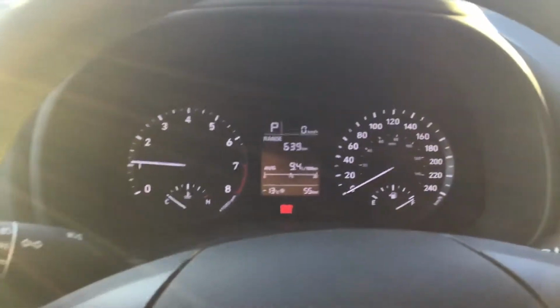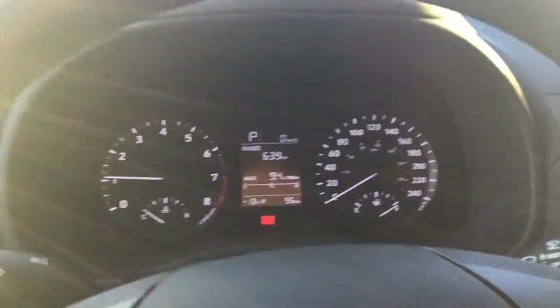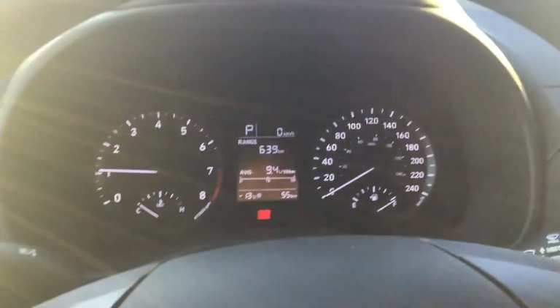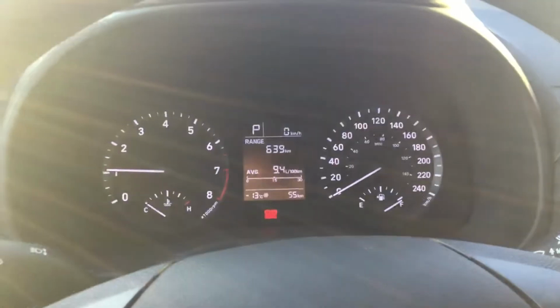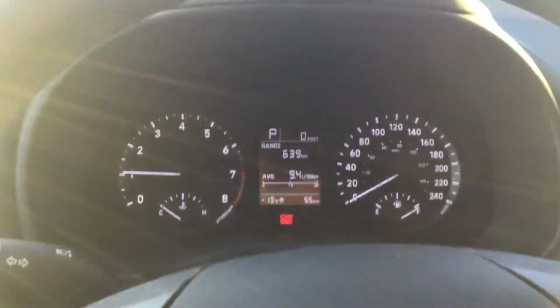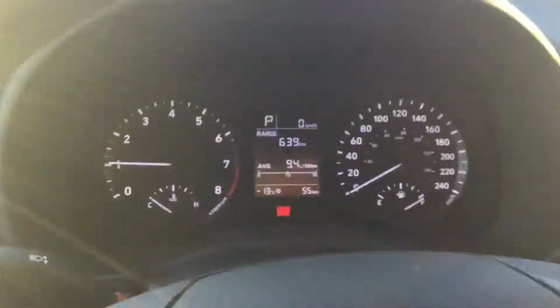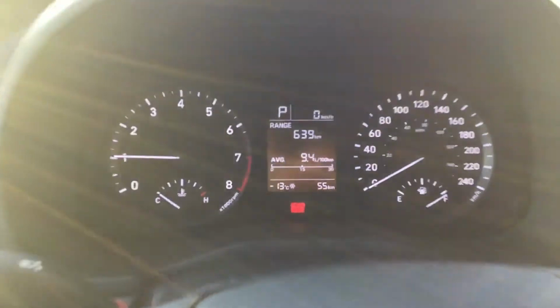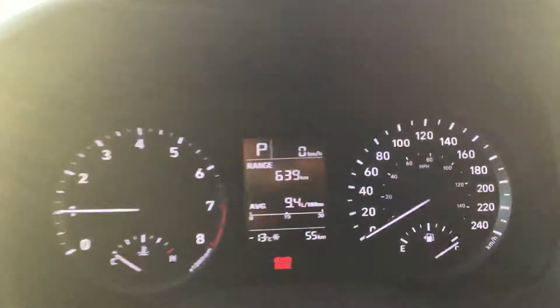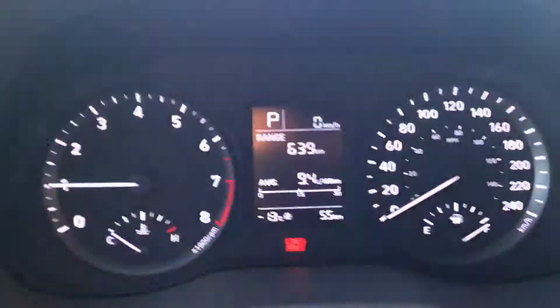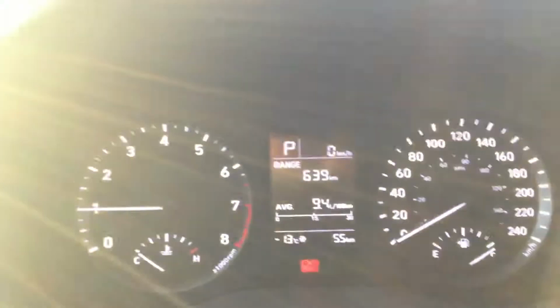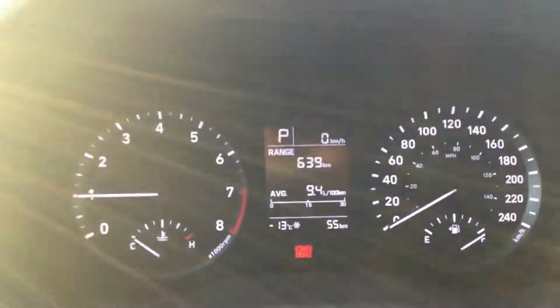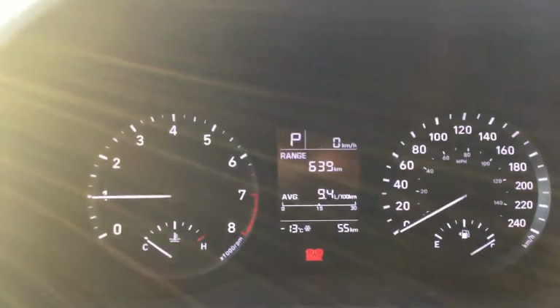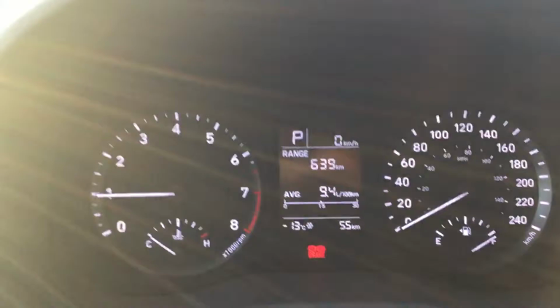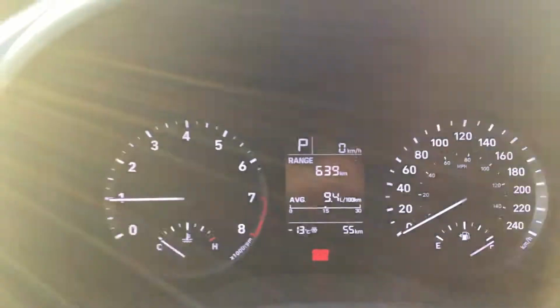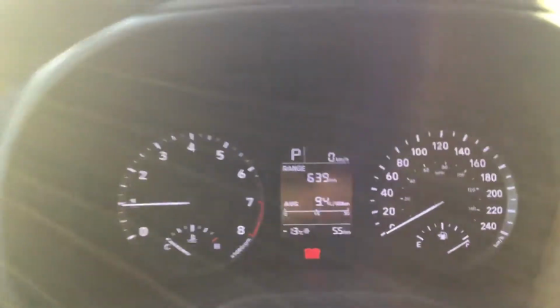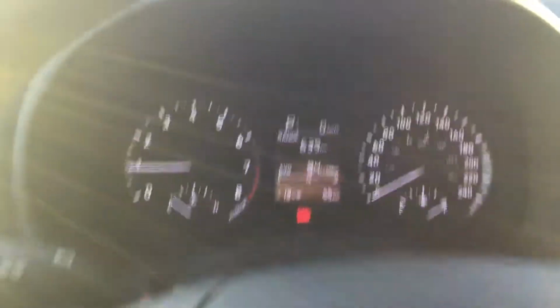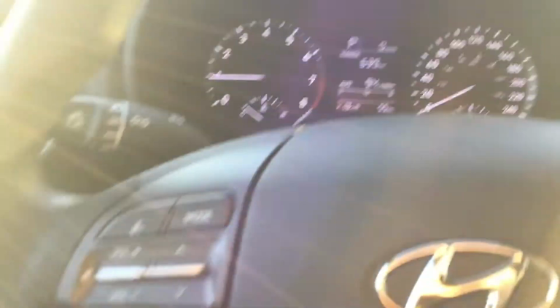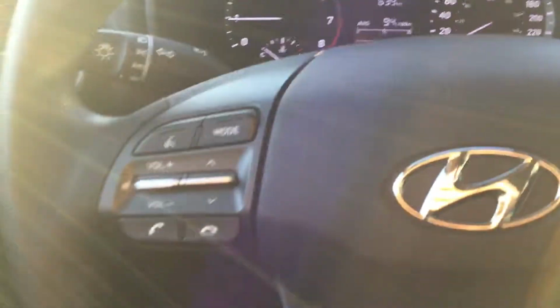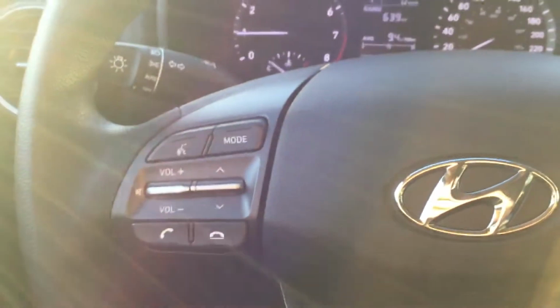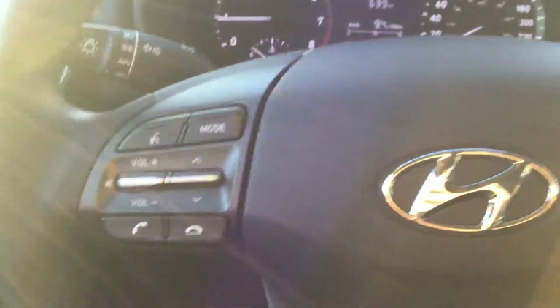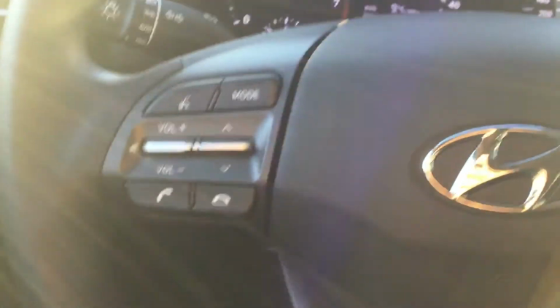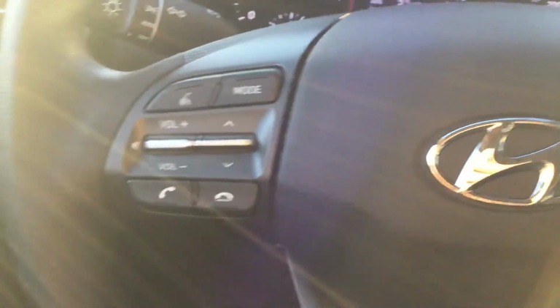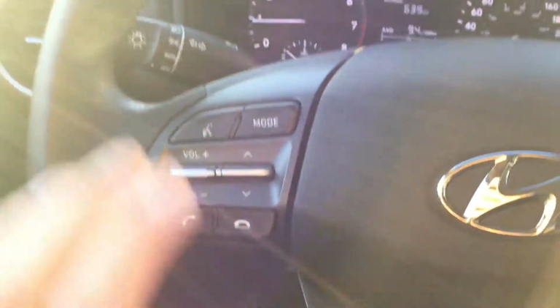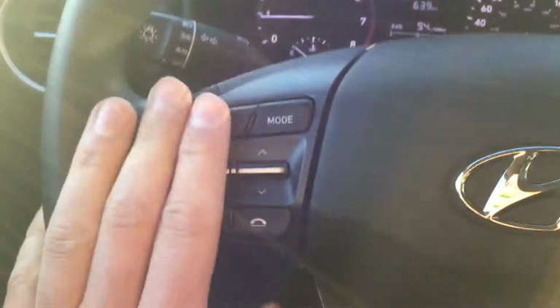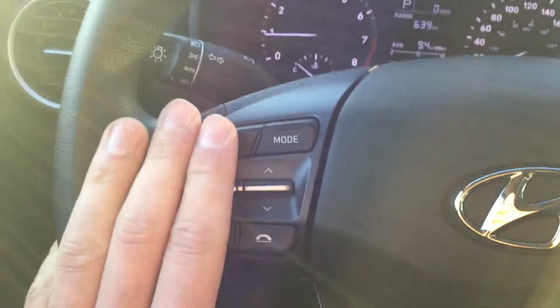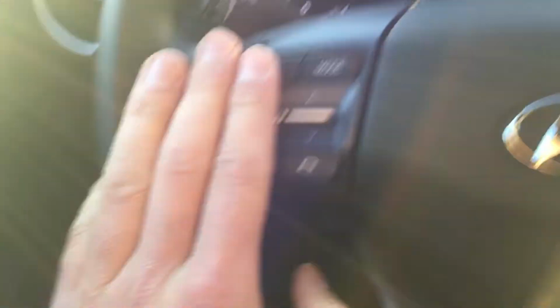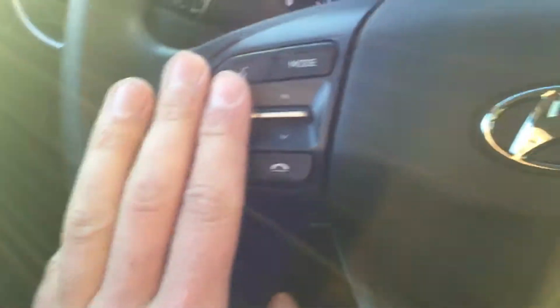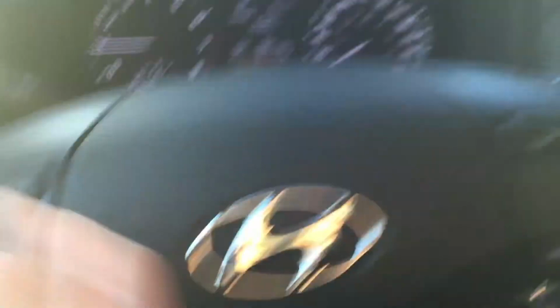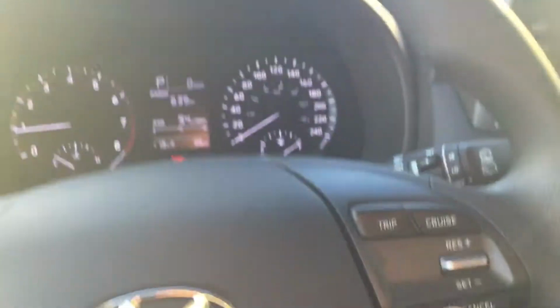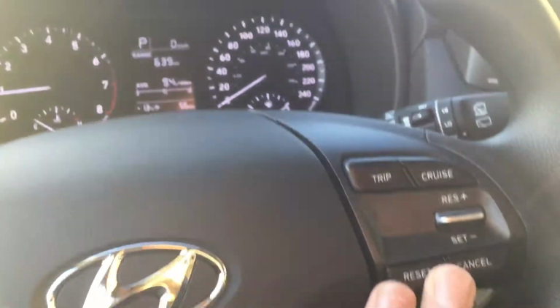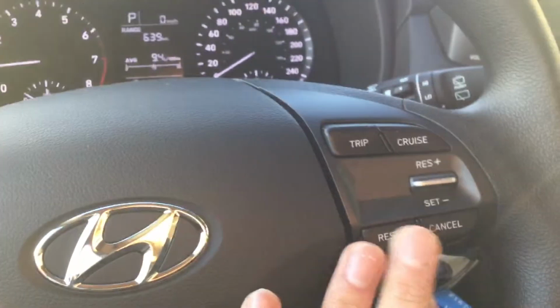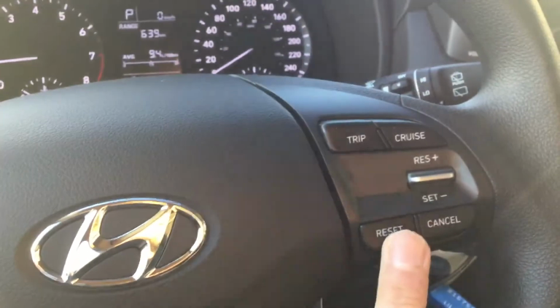You will get this lovely cluster here — as you can see there's lots of fuel range, so it's definitely fuel efficient. You're also going to get all your Bluetooth hands-free calling features and voice commands here on the steering wheel, along with cruise control.